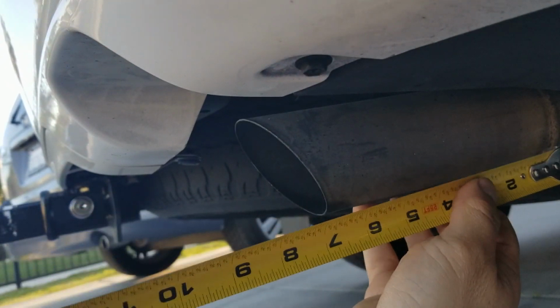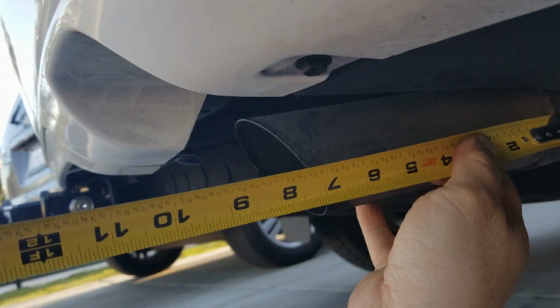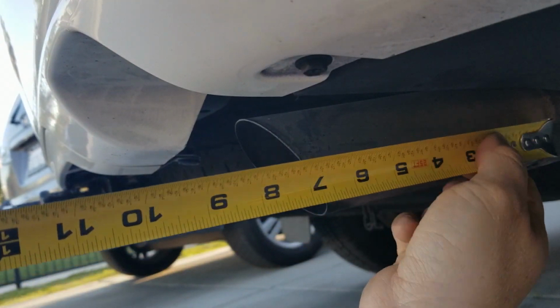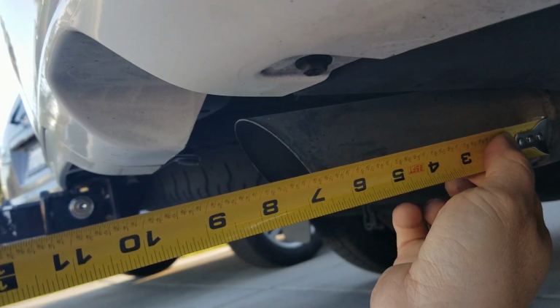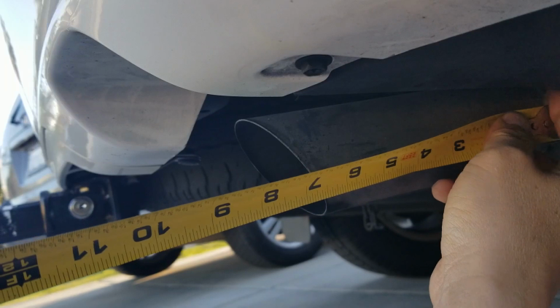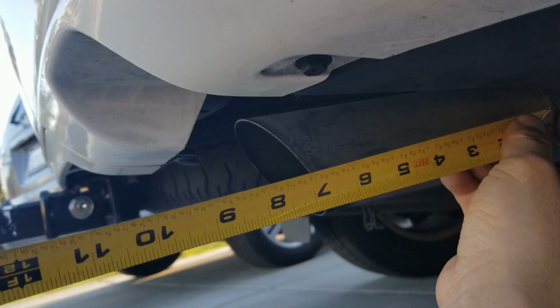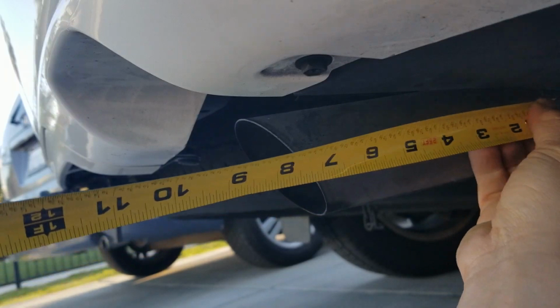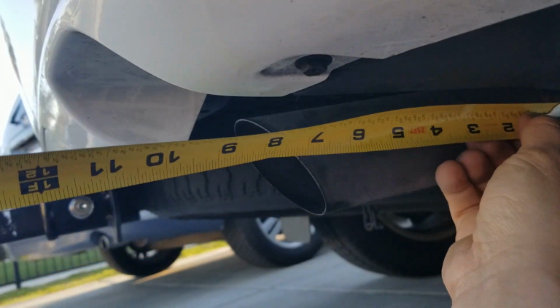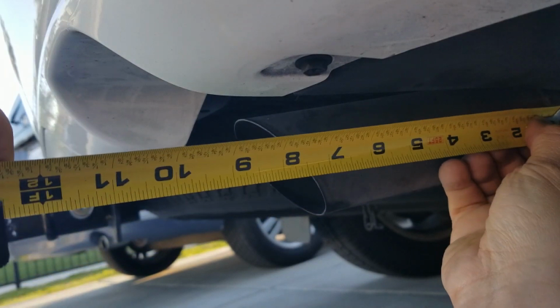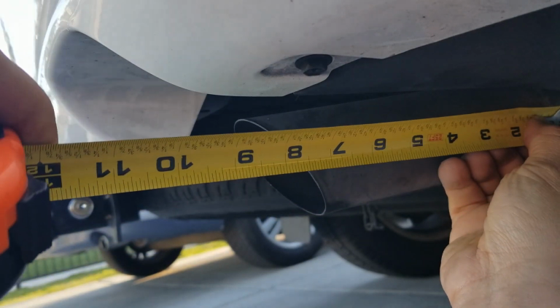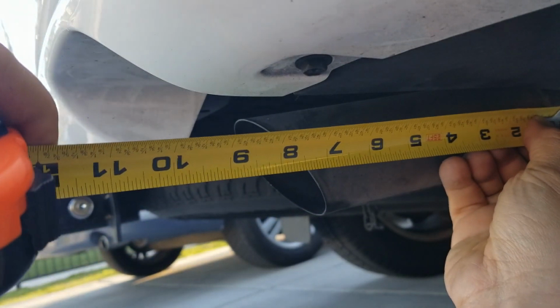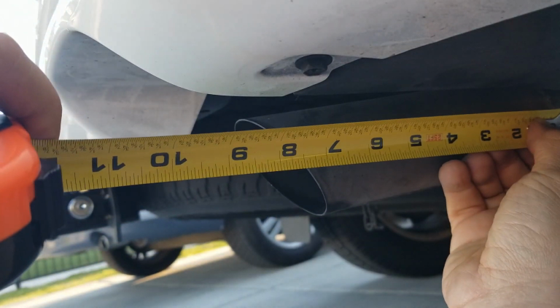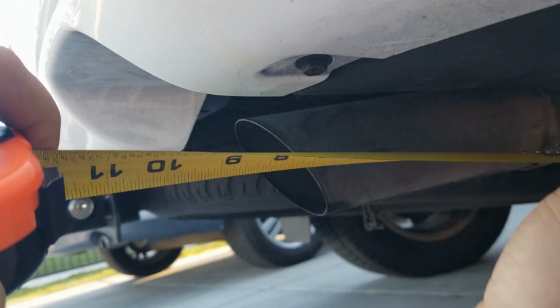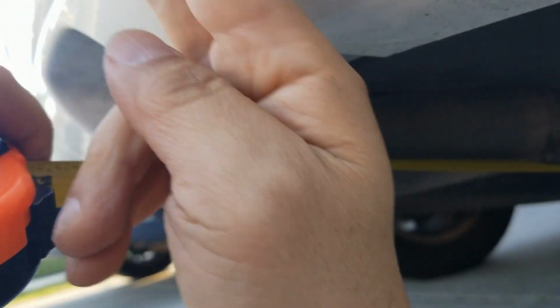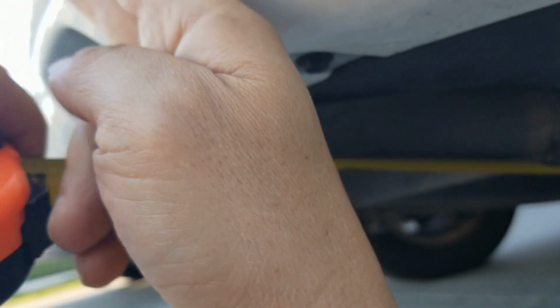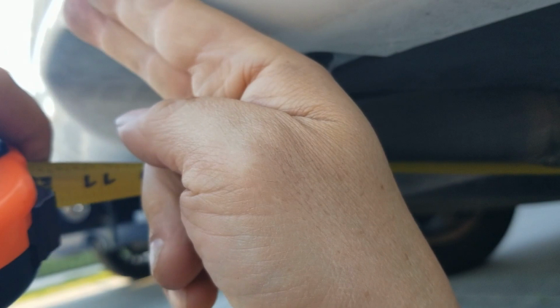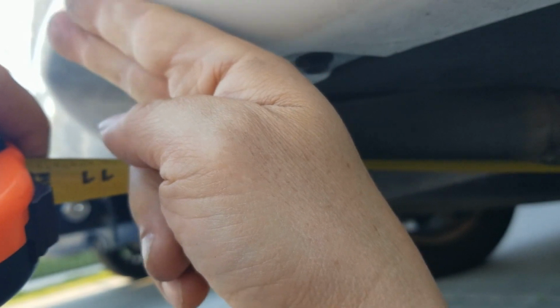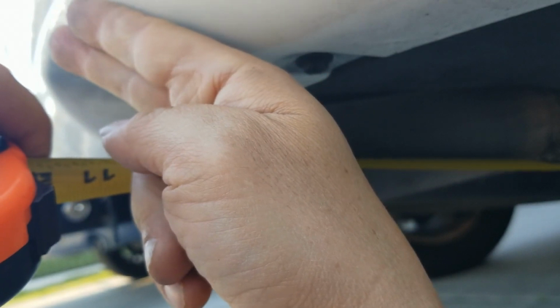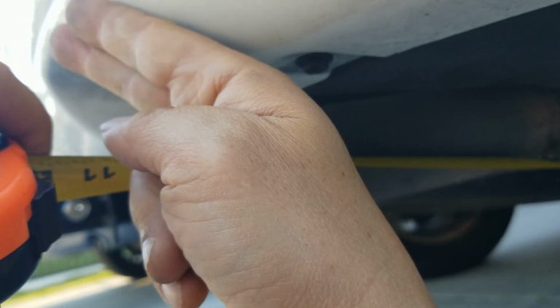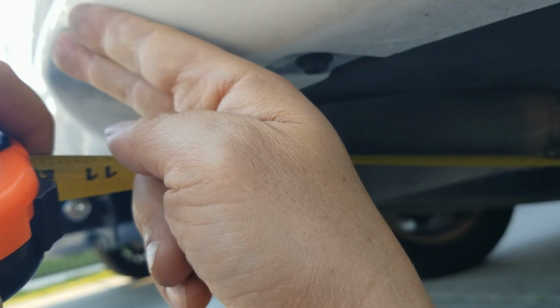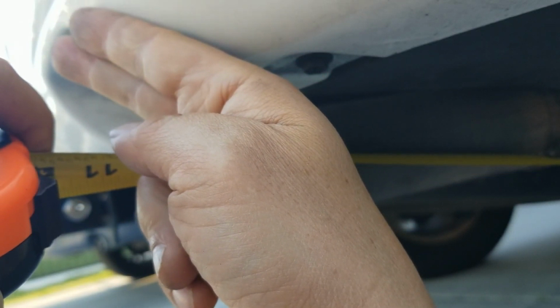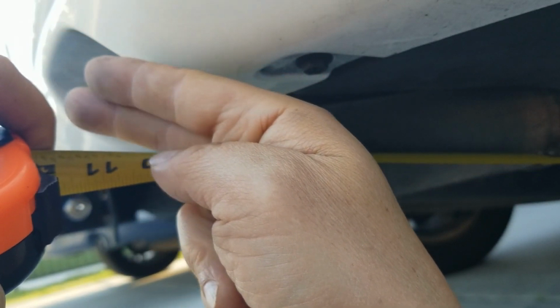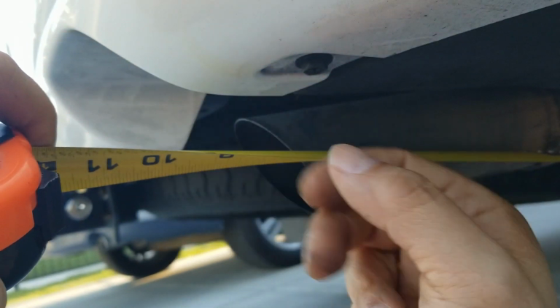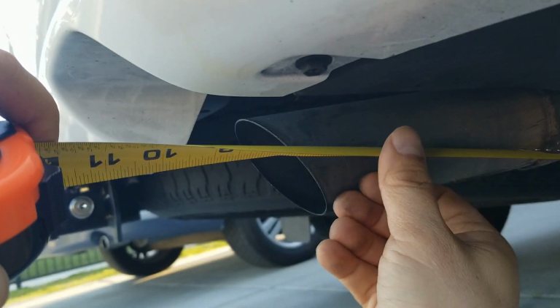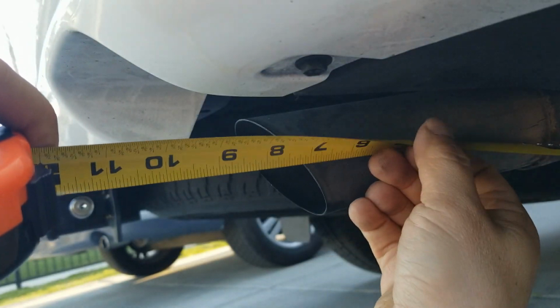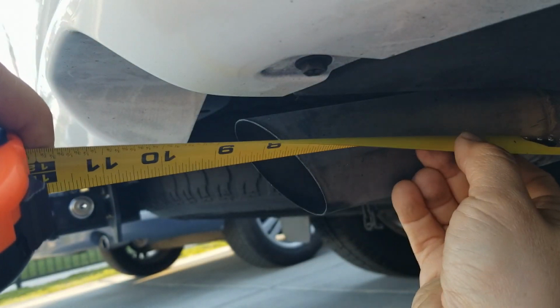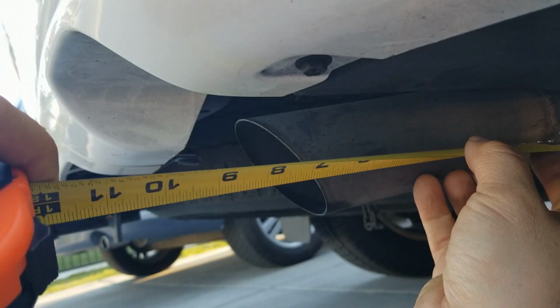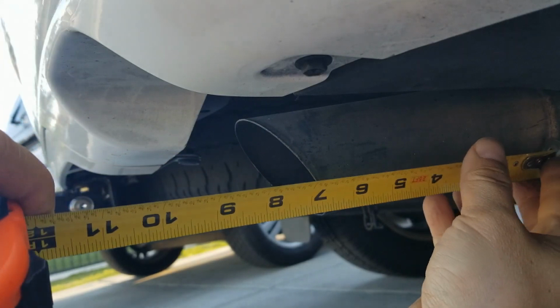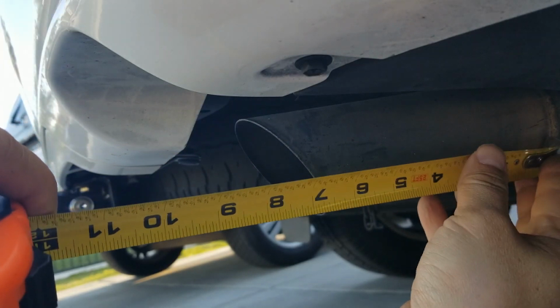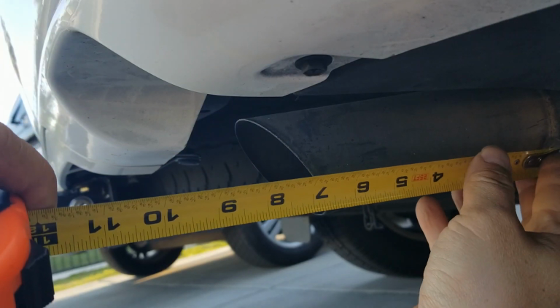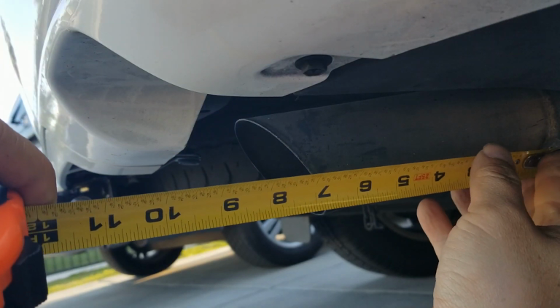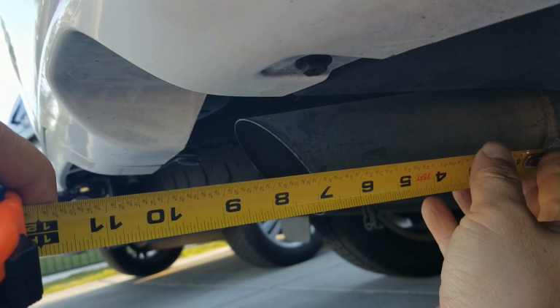So what I'm going to want to do is start from the weld mark right here, go all the way out, and where the contour plane stops before it starts making this radius — it's about 12 inches.